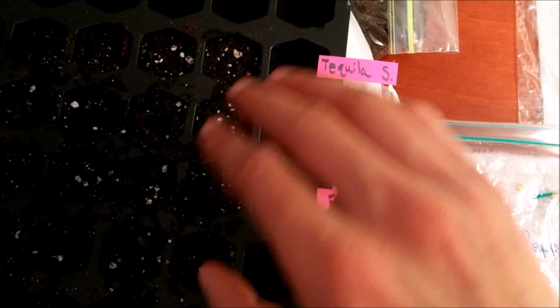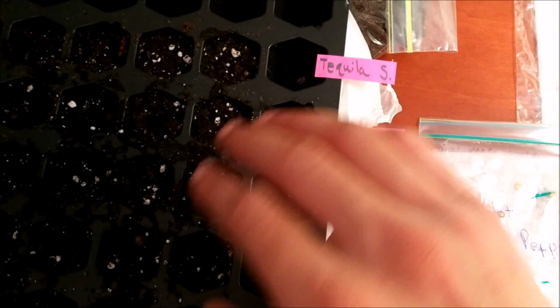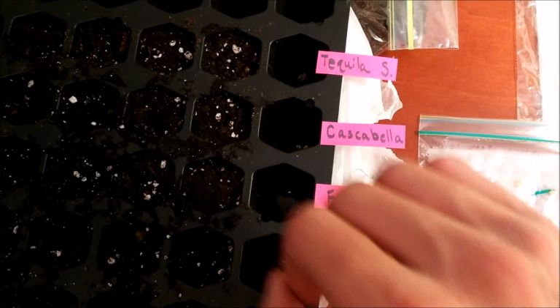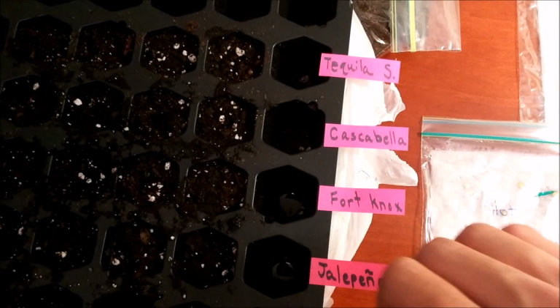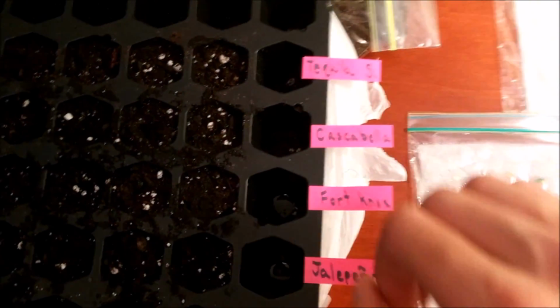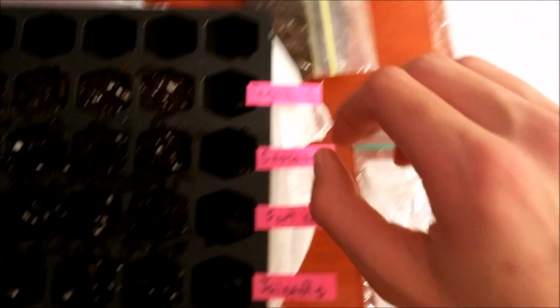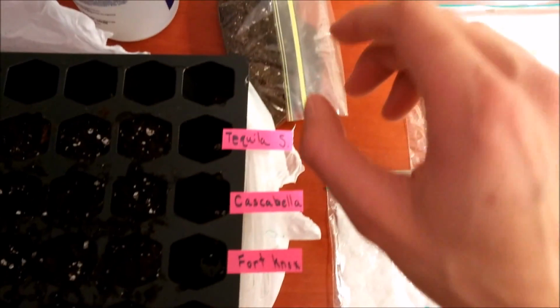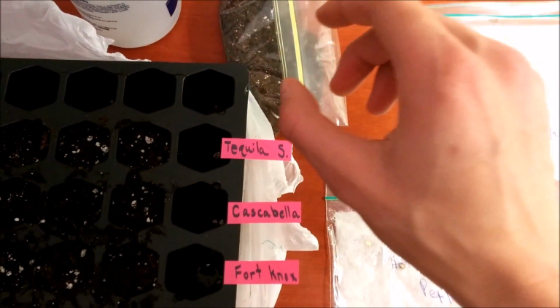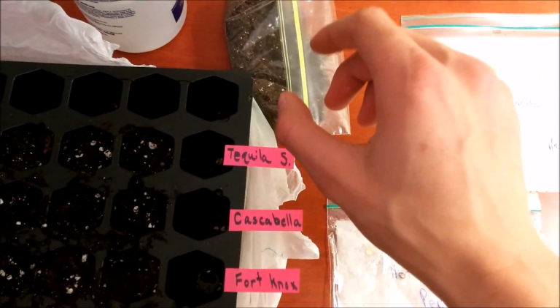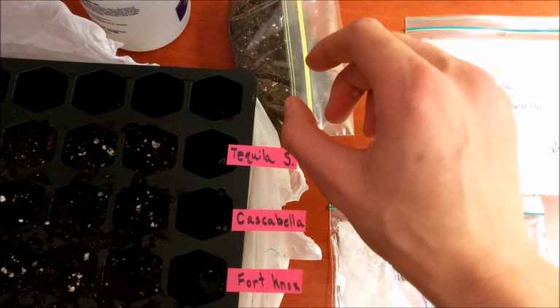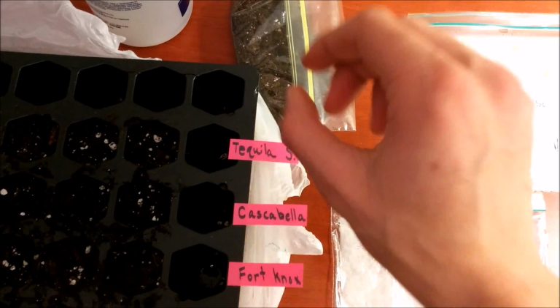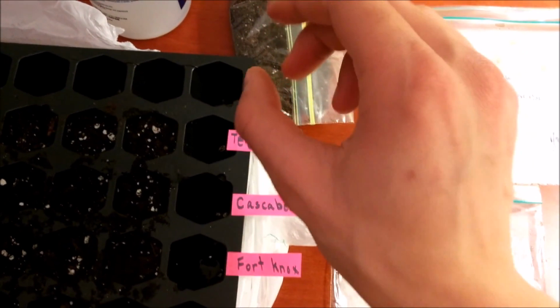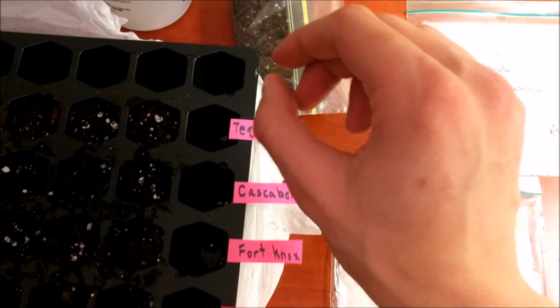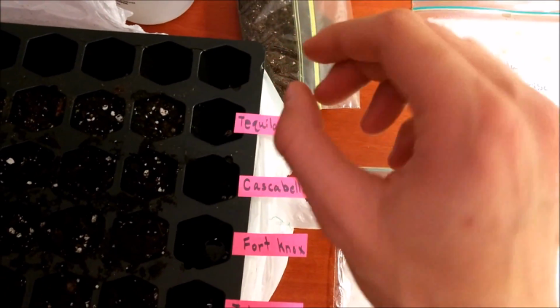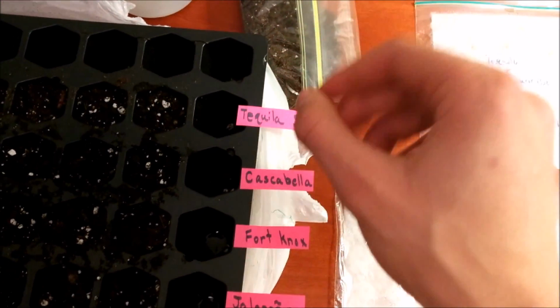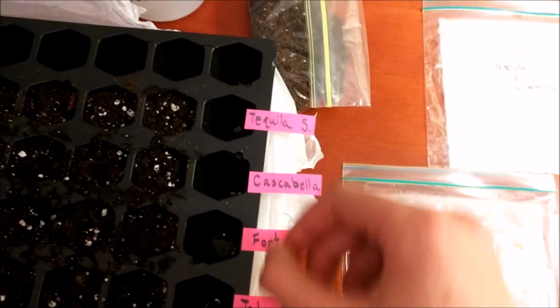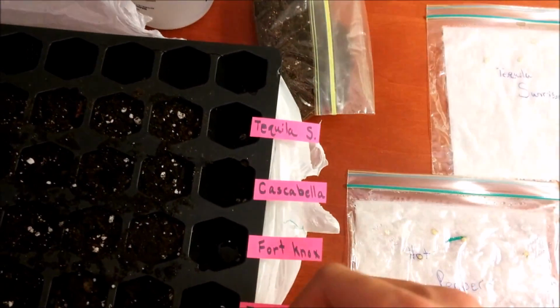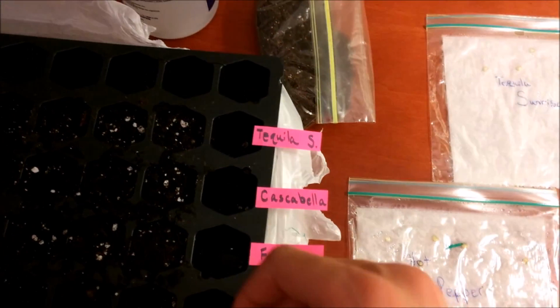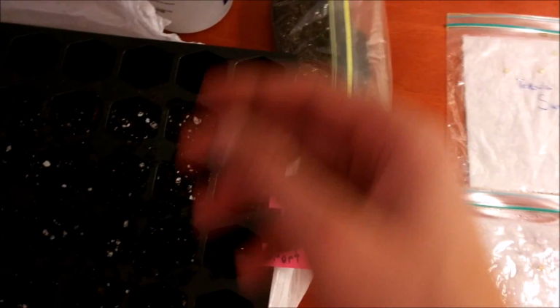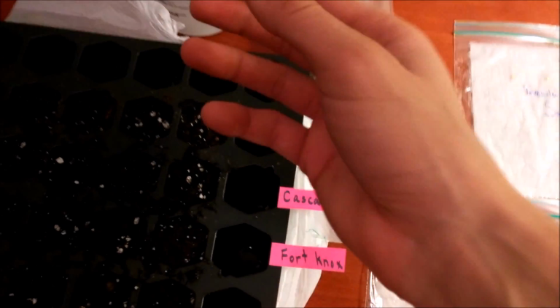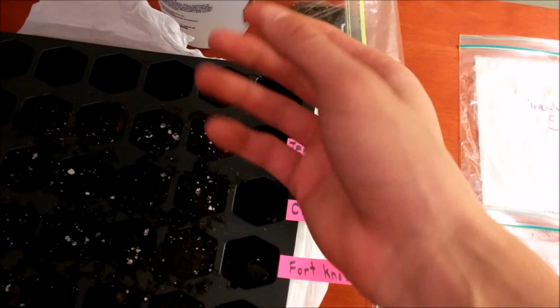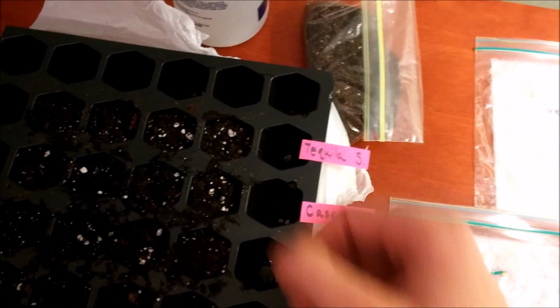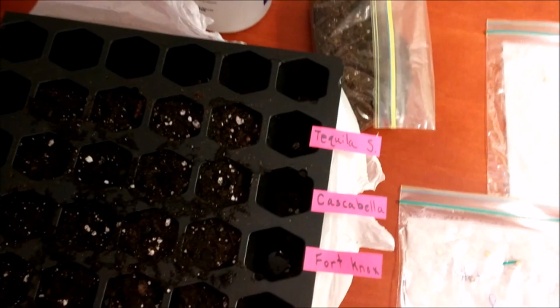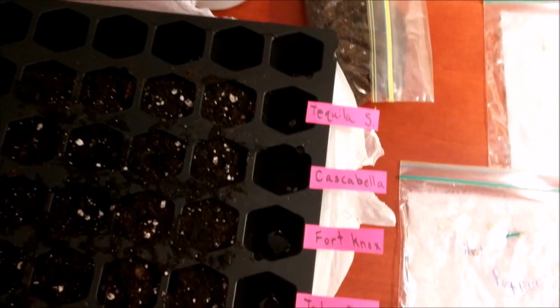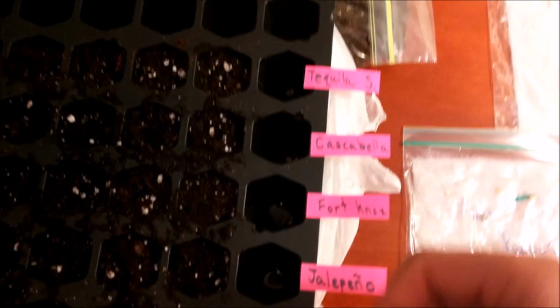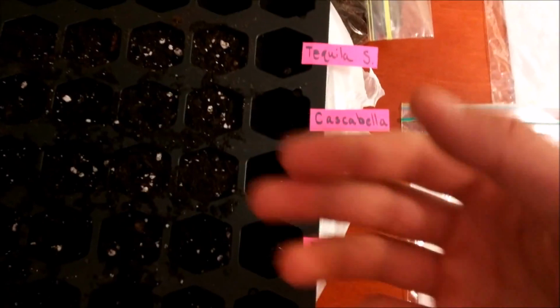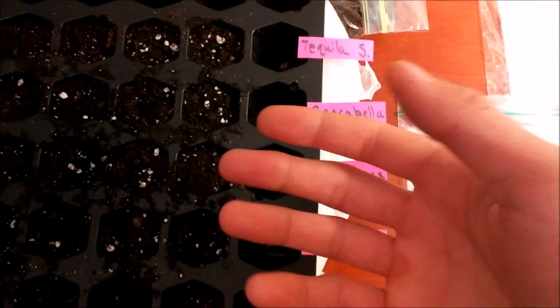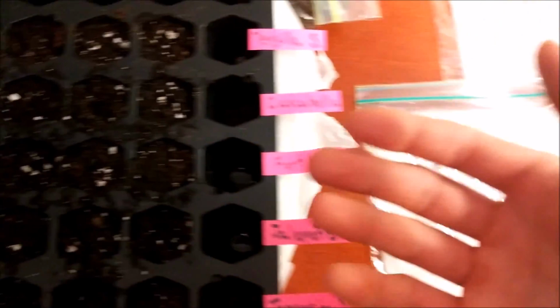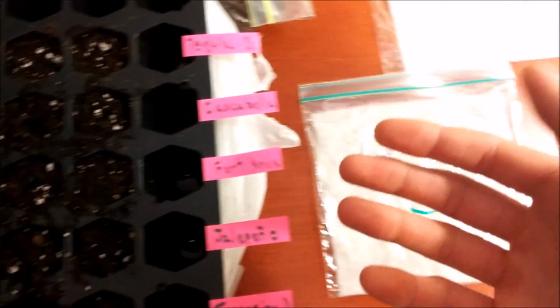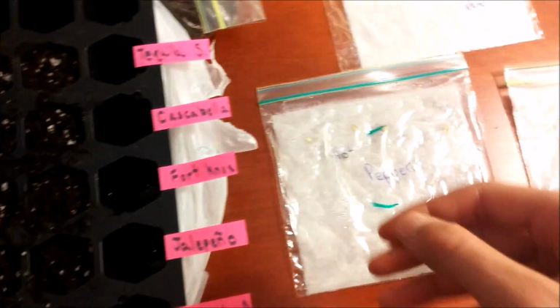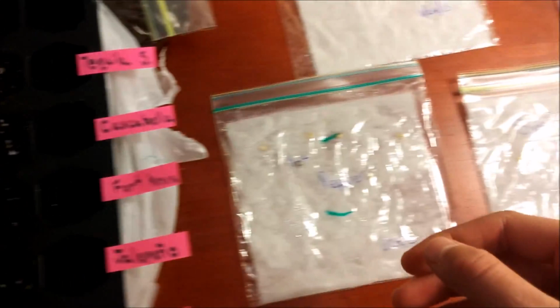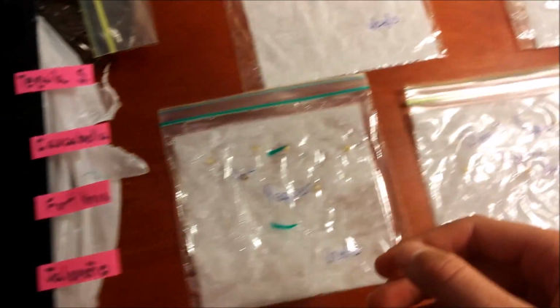After I put them in the soil, I'm going to cover them up with just a little bit of dirt — I'll show you how — and then I'm just going to water it. Without further ado, I'll show you the next step.